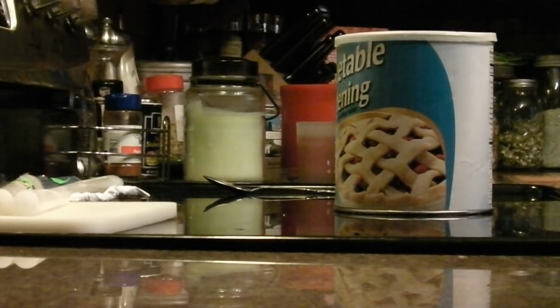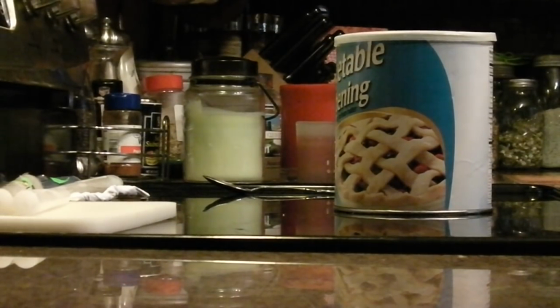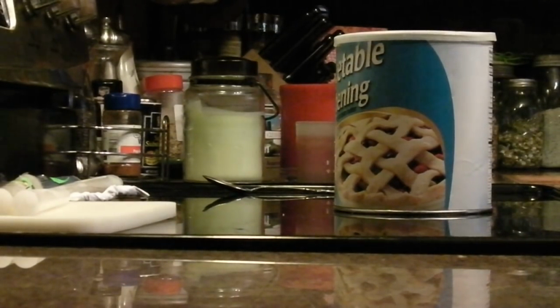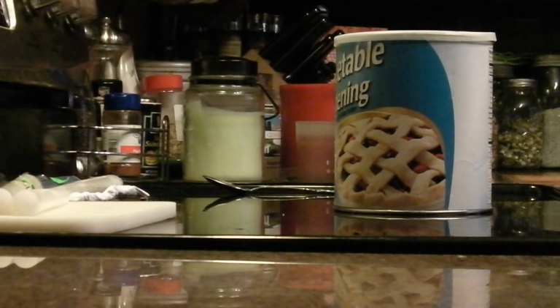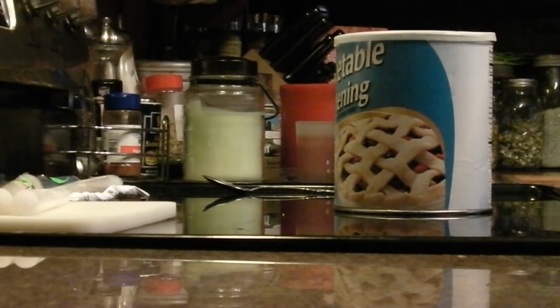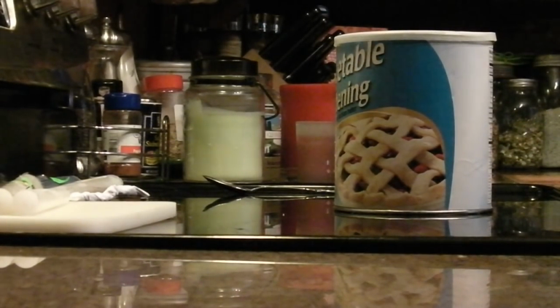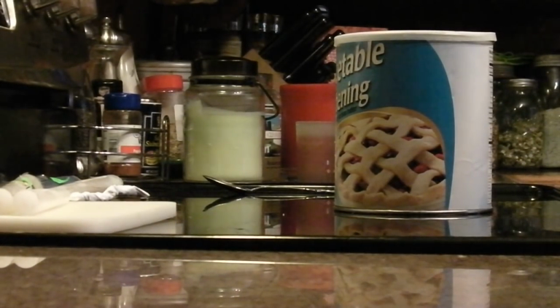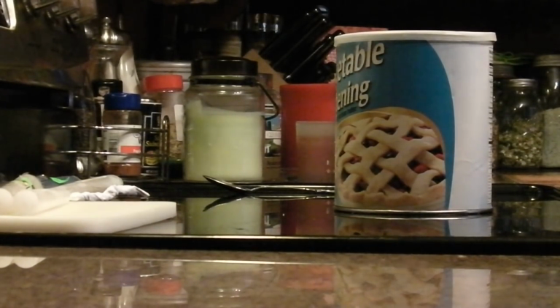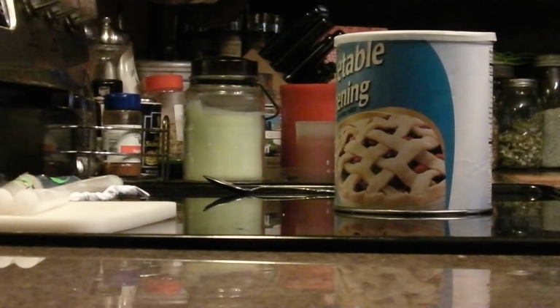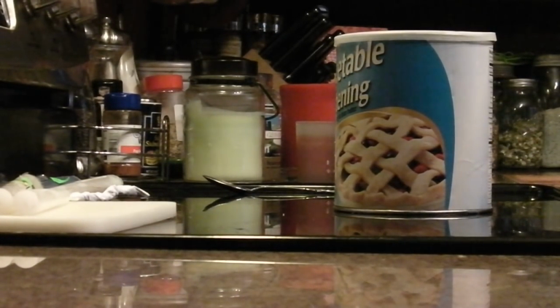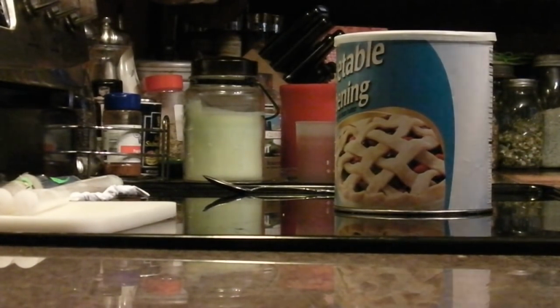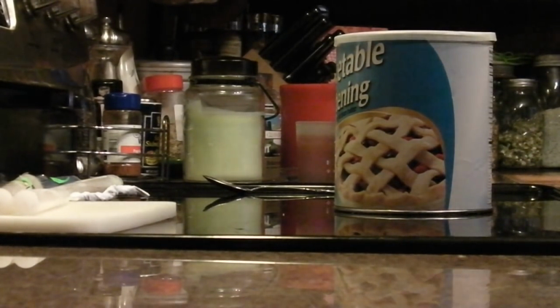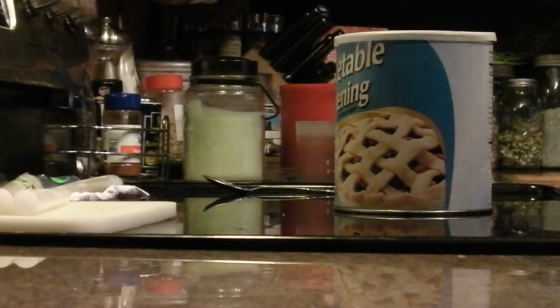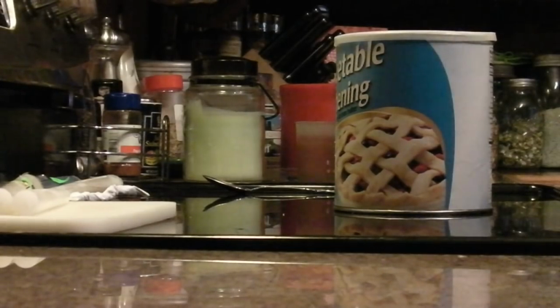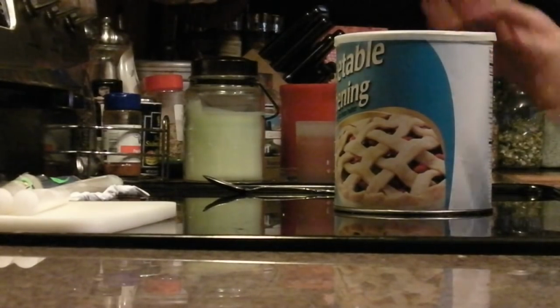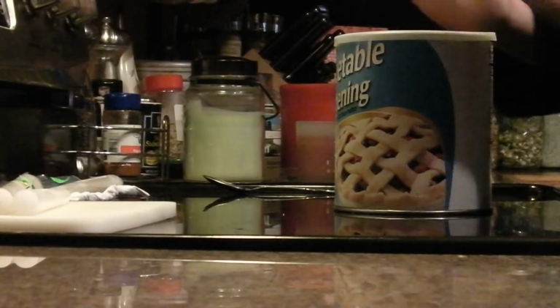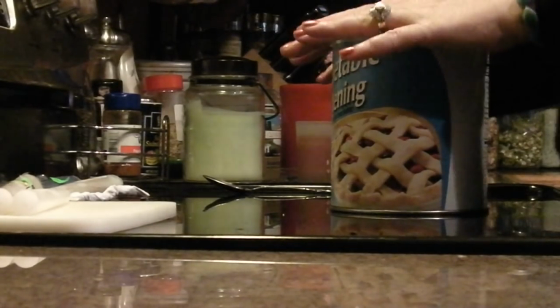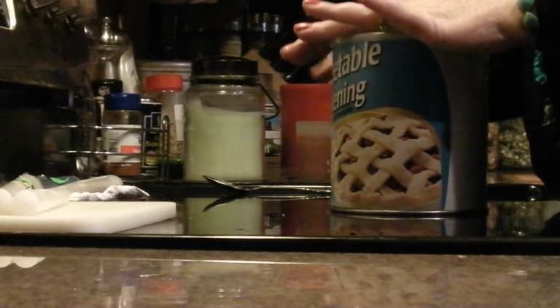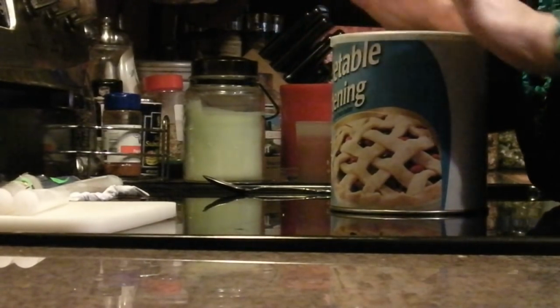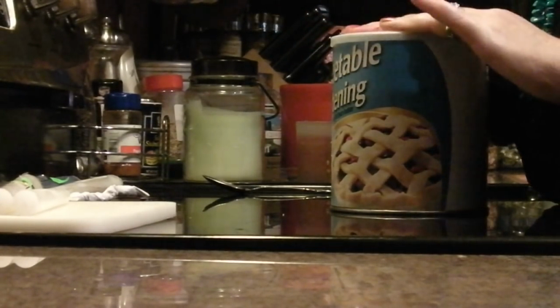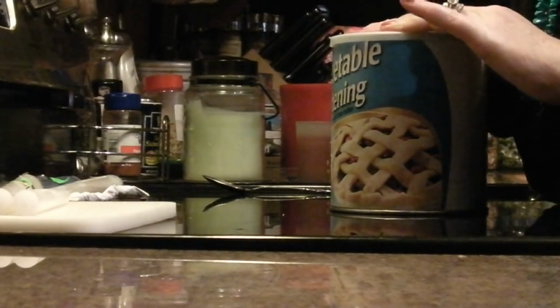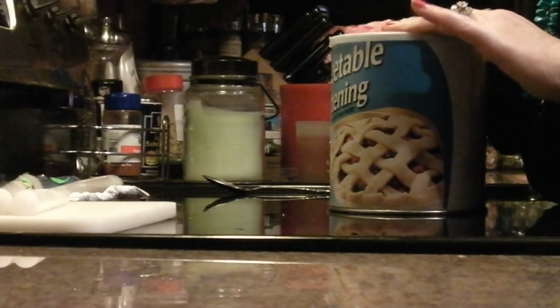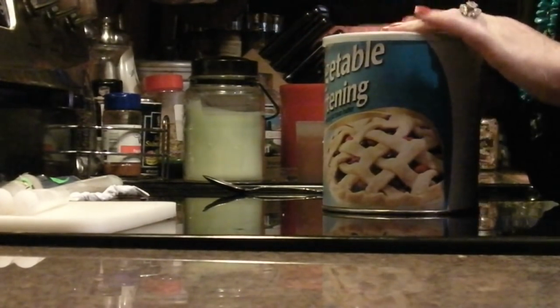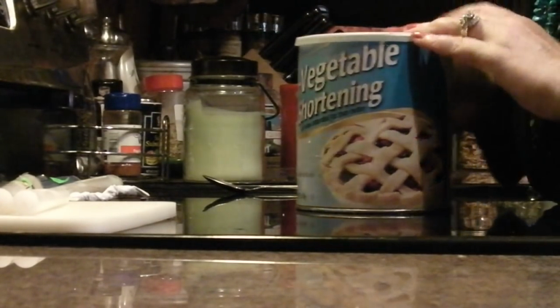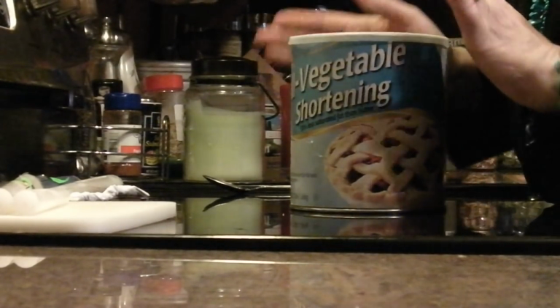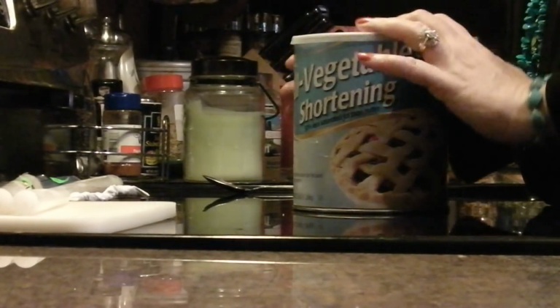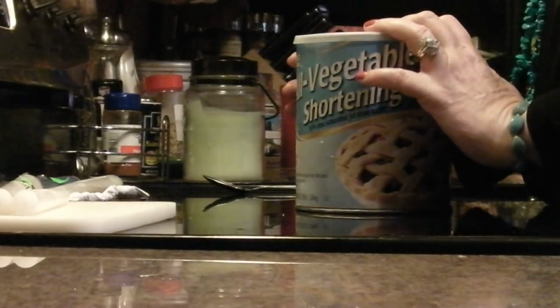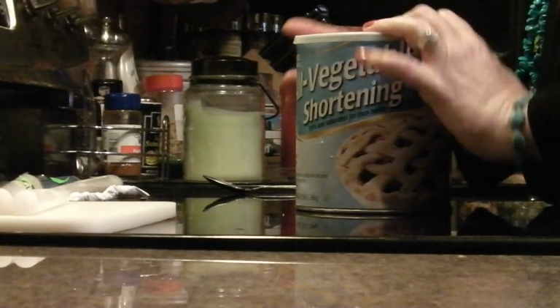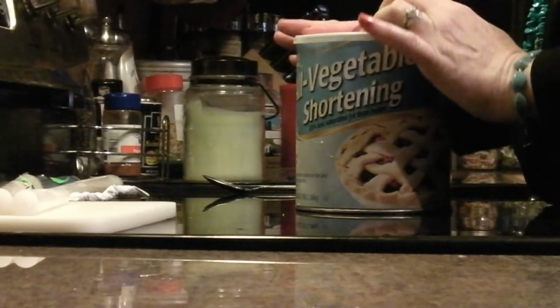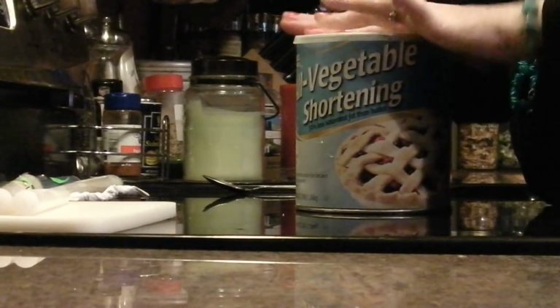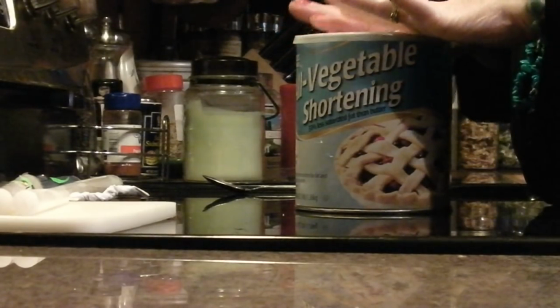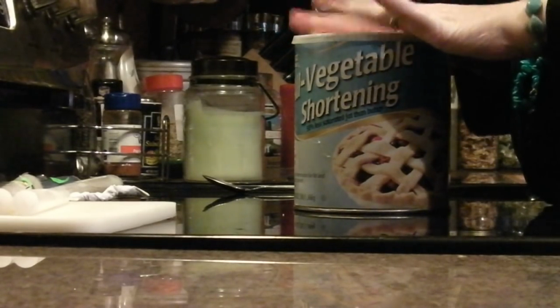Hi everyone, this is the Groove and Chick, and today we're going to talk about candles. I want to show you how to make a 45-day candle that everyone needs to have in their home, especially if they live in a region where they have power outages.